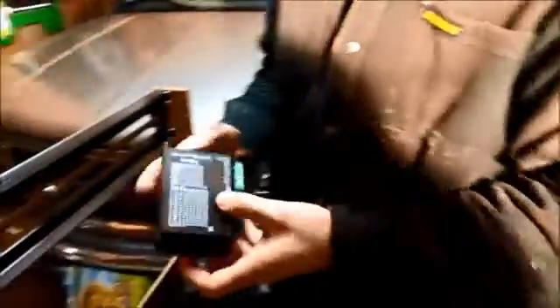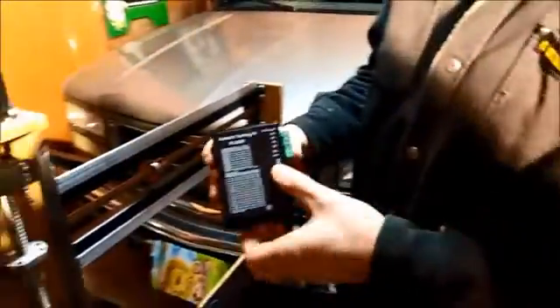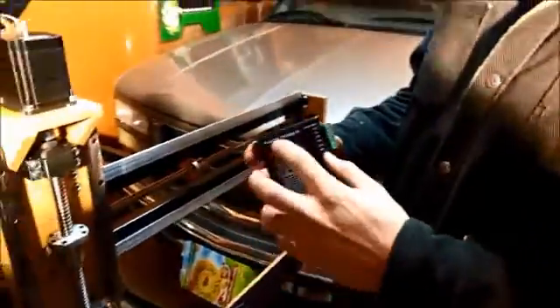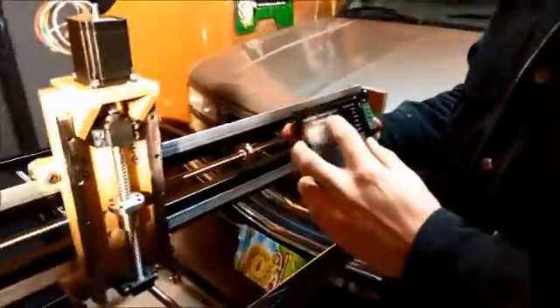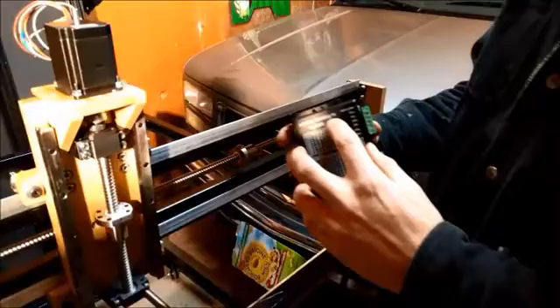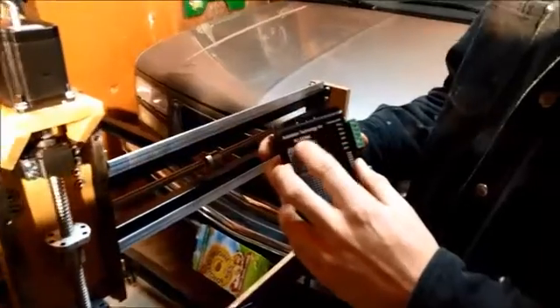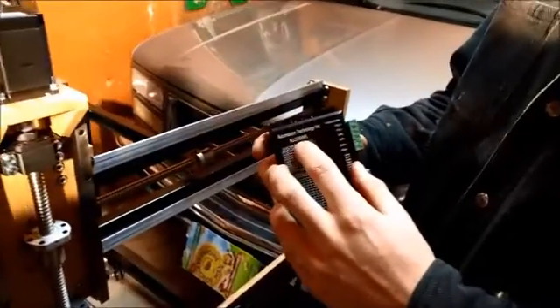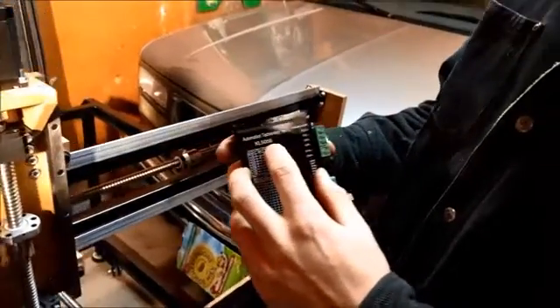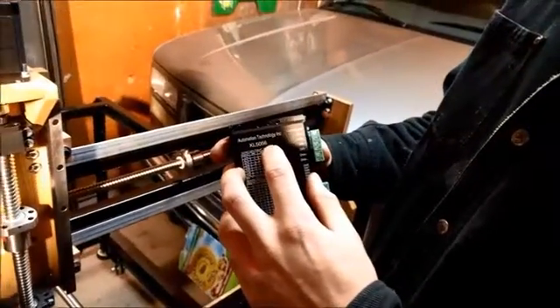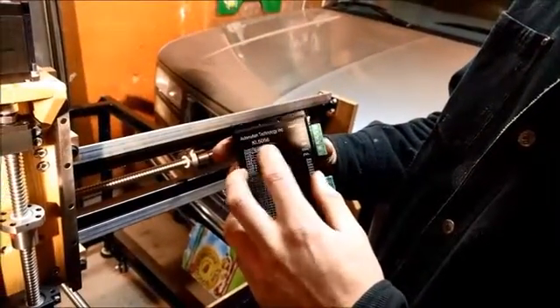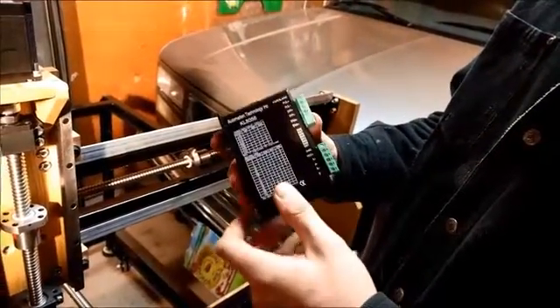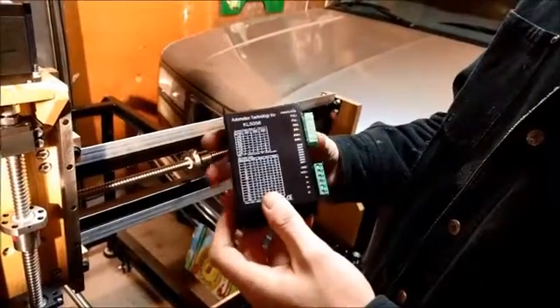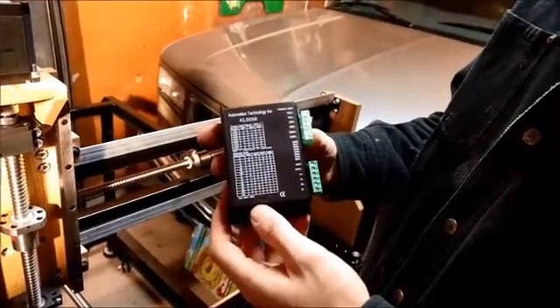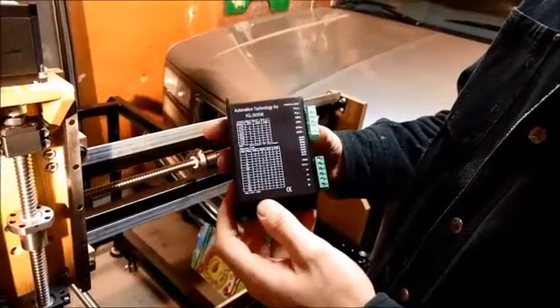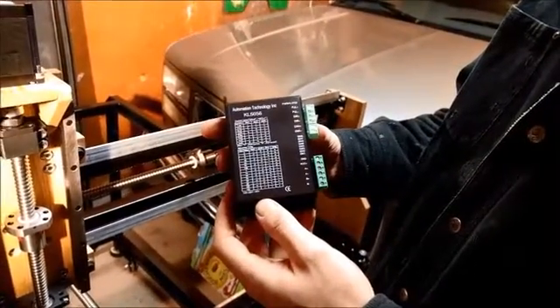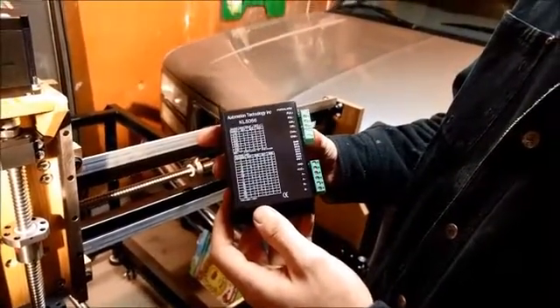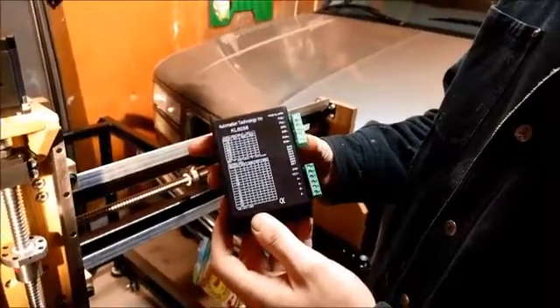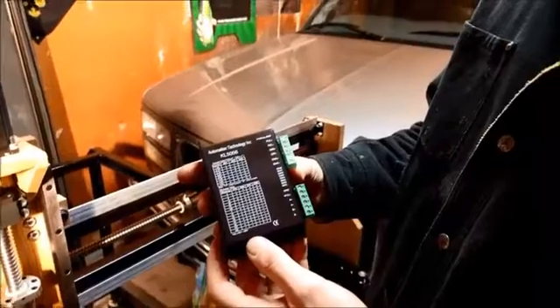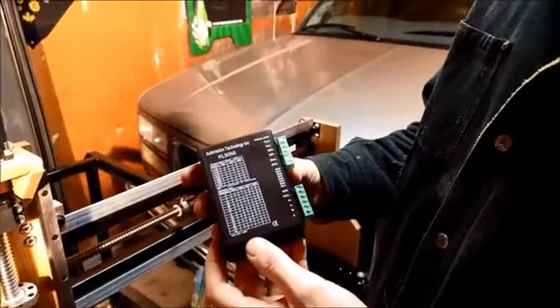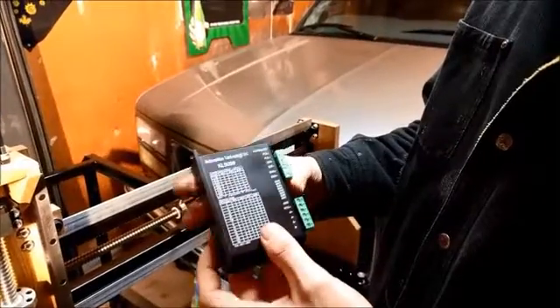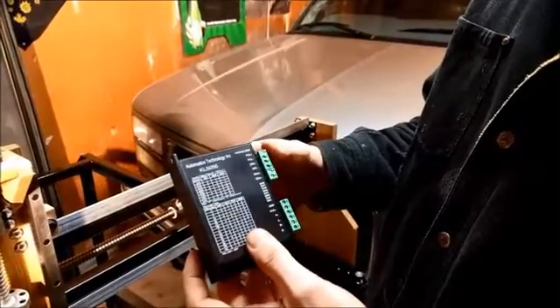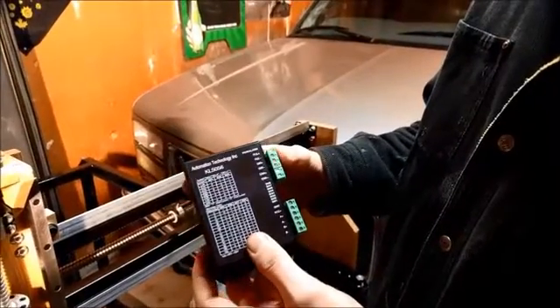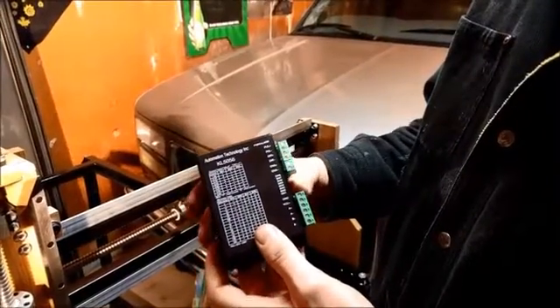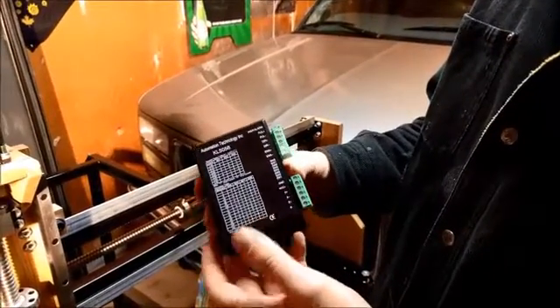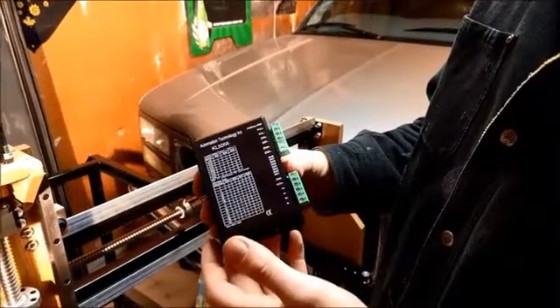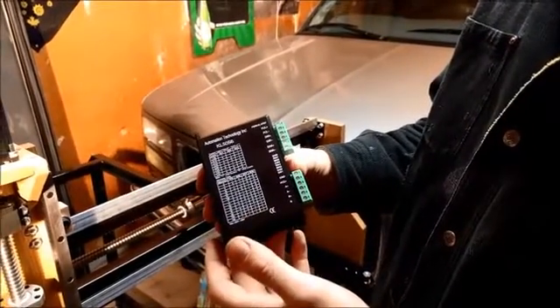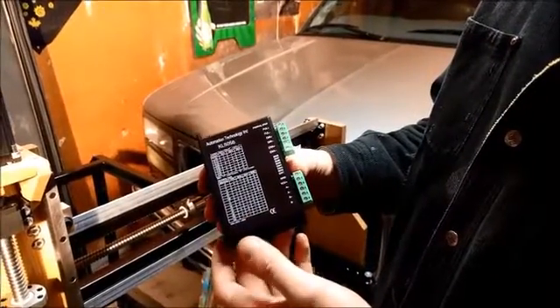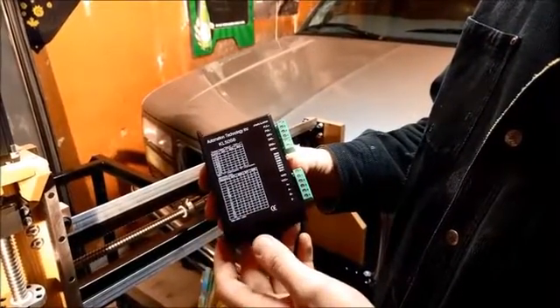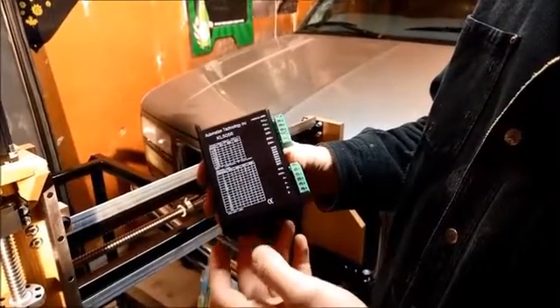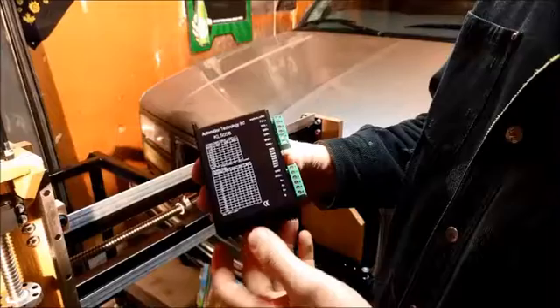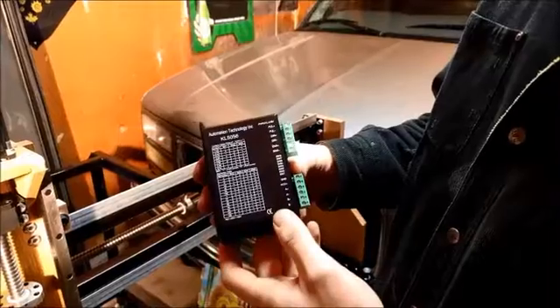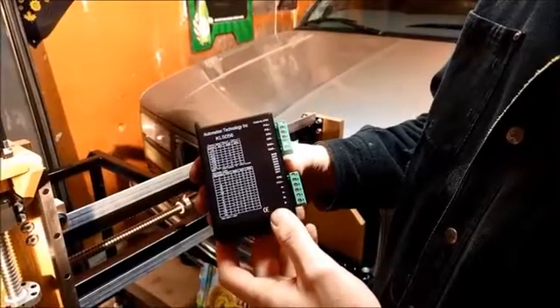And last thing from Automation Technologies — this KL5056. This is the stepper motor driver and I've got three of them, and they should be powered all by a 48 volt DC power supply.